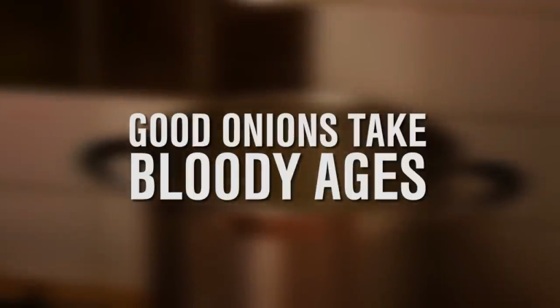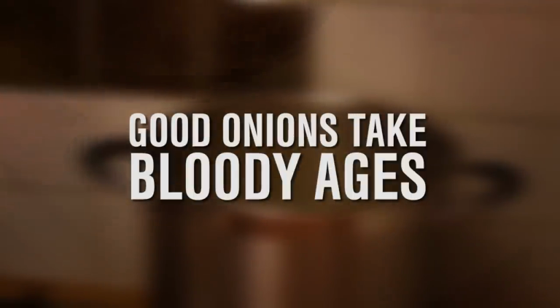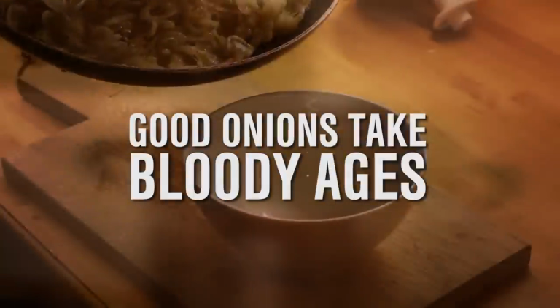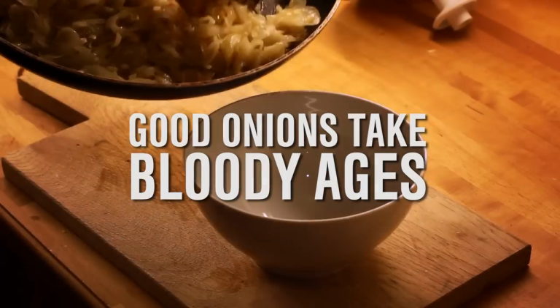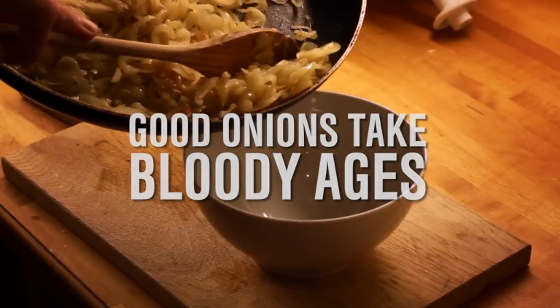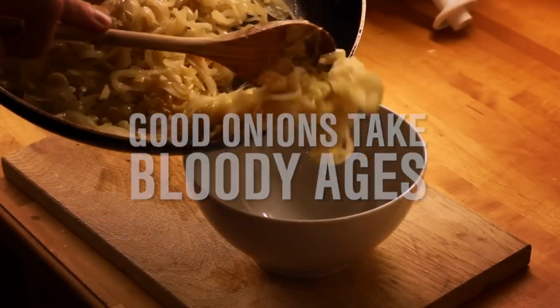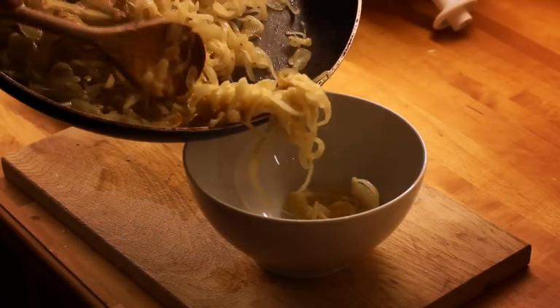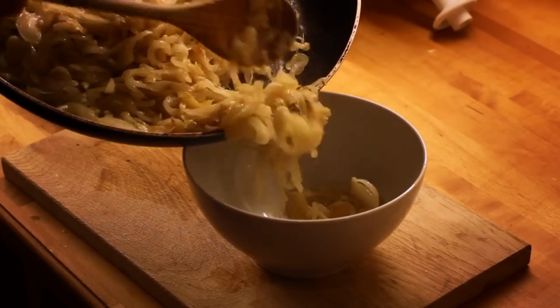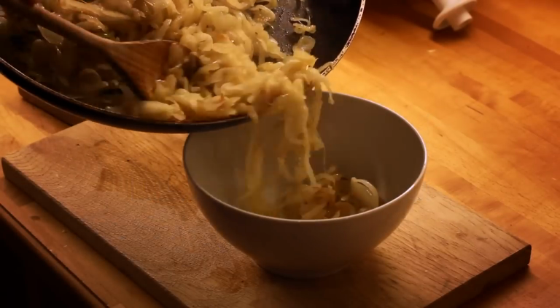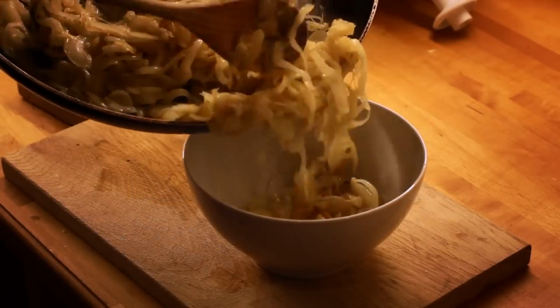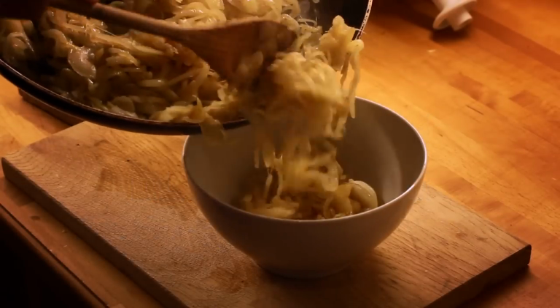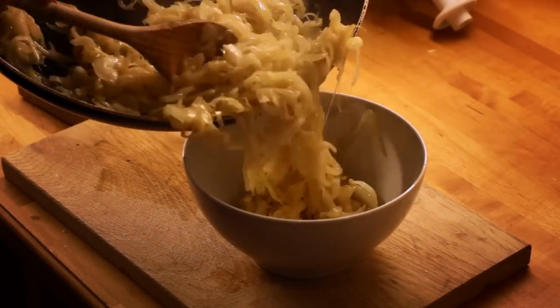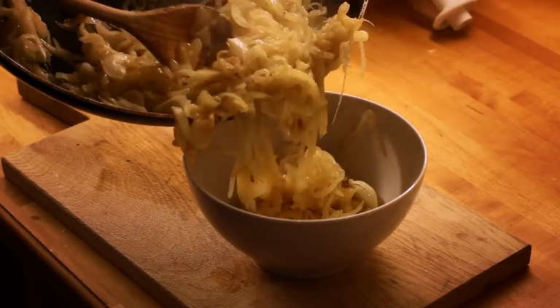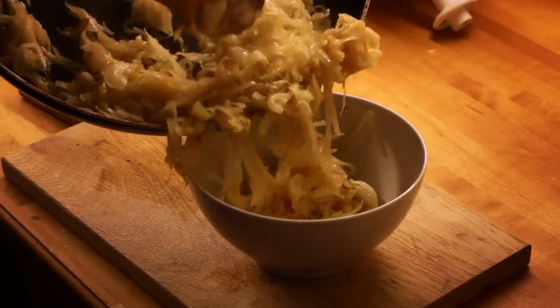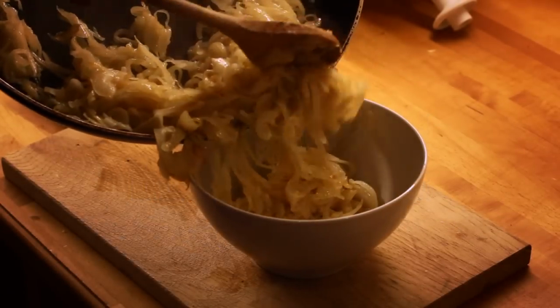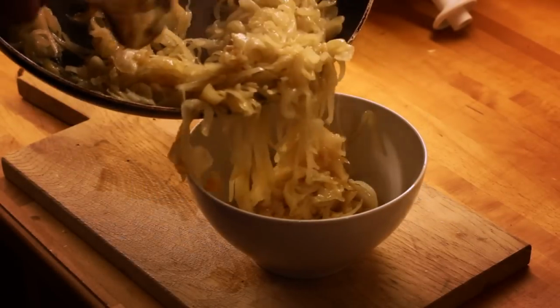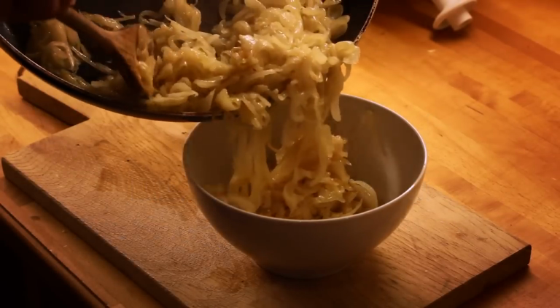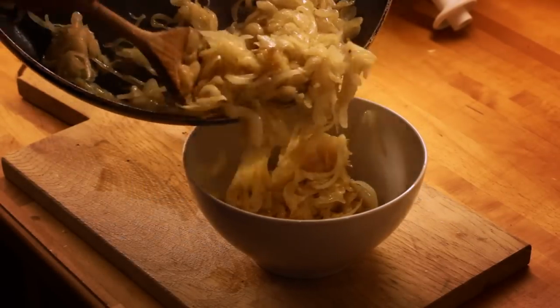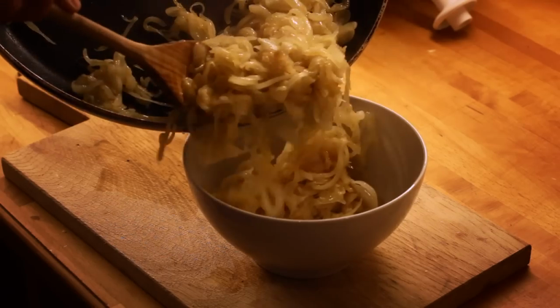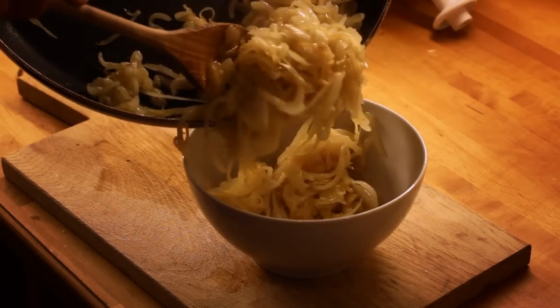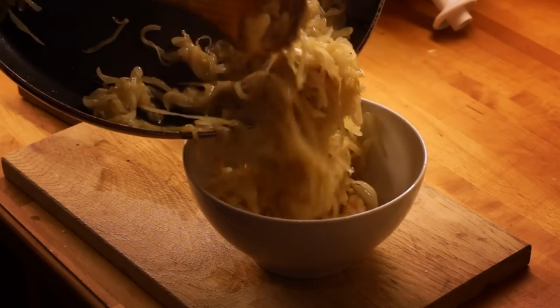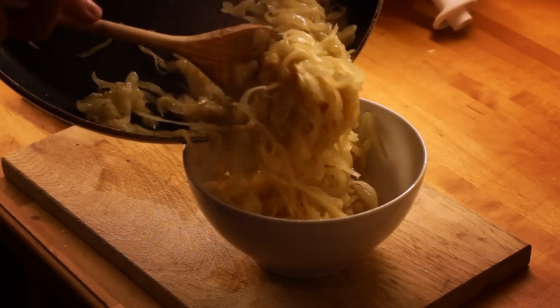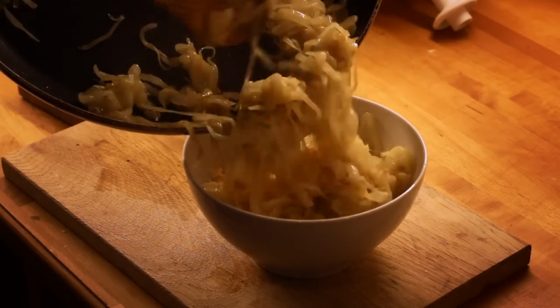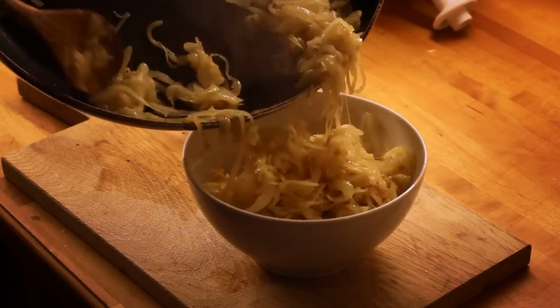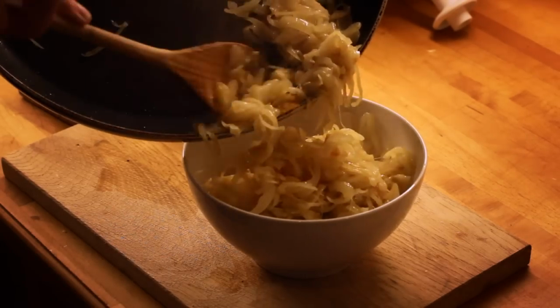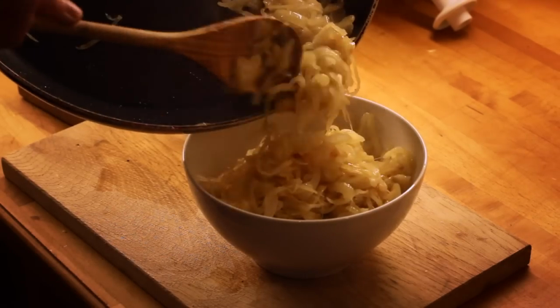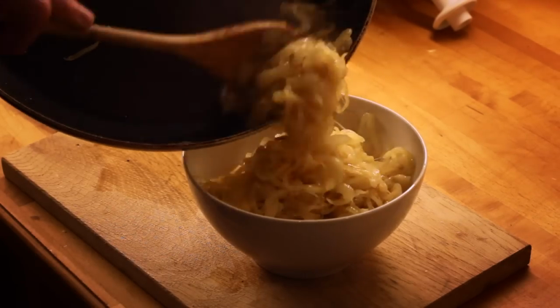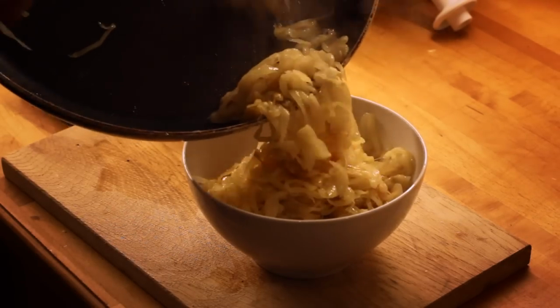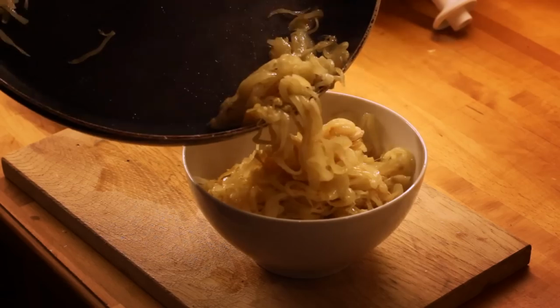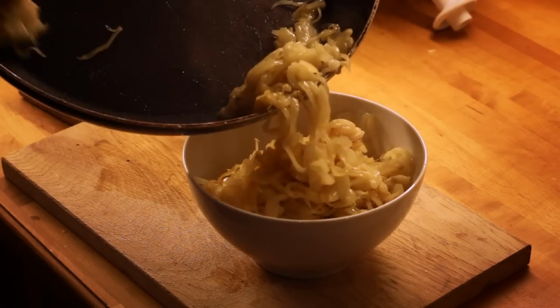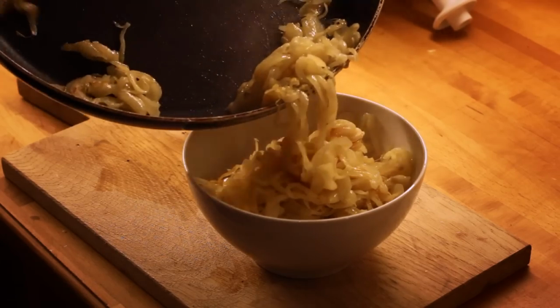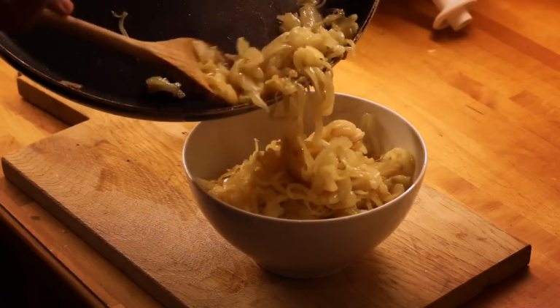Once they're done take them out and put them in a bowl. That's an awful lot of onions — yes it is. But you don't have to eat them all this time. You can put about half of these in the freezer and the rest will happily serve about three or four people. Or you can just go mad and eat all of the onions.